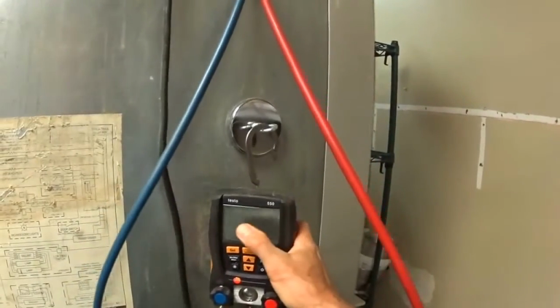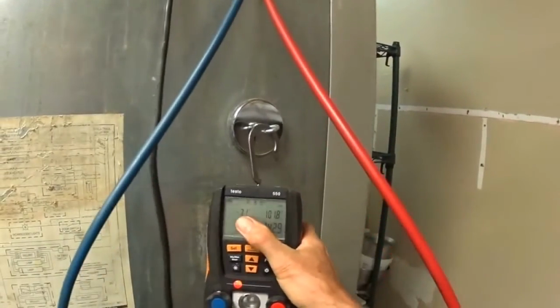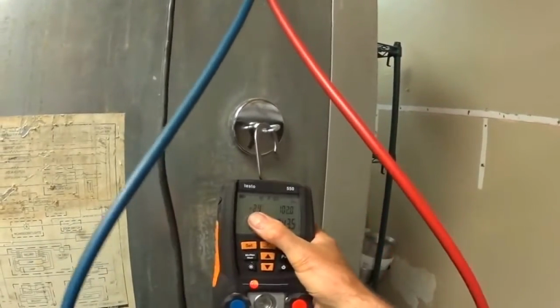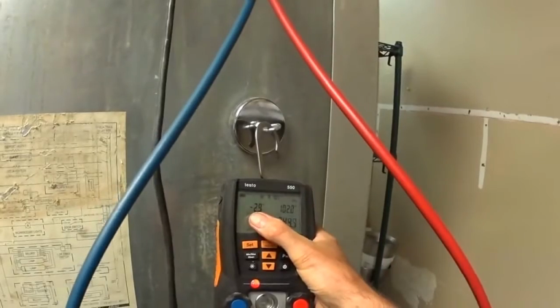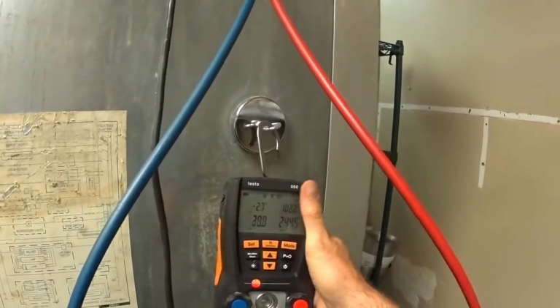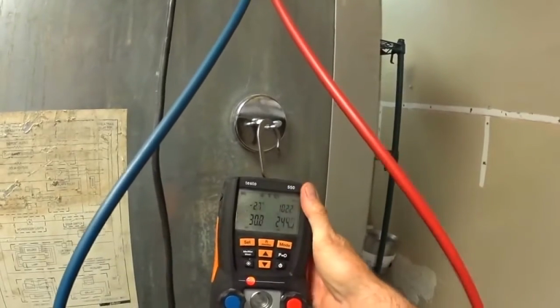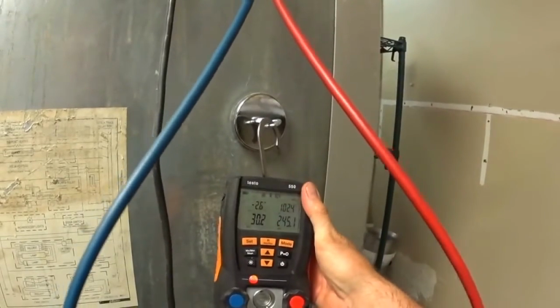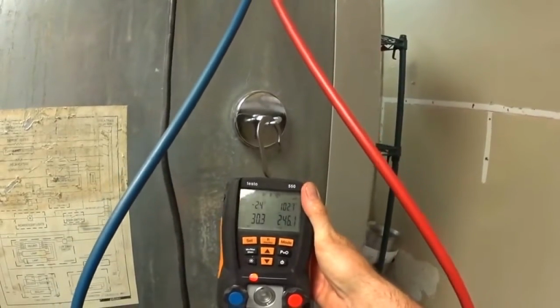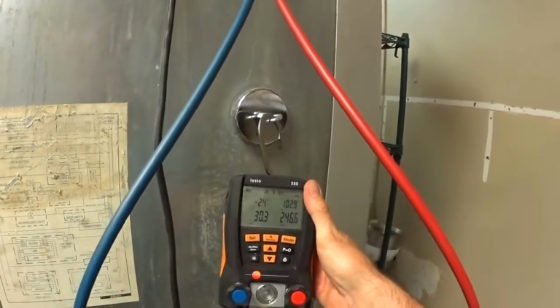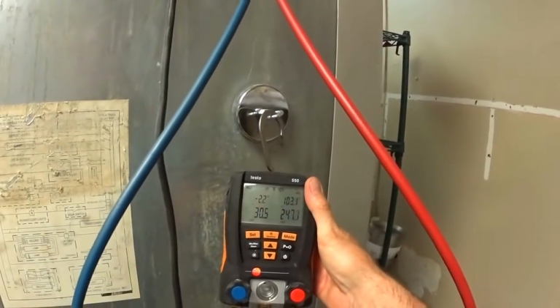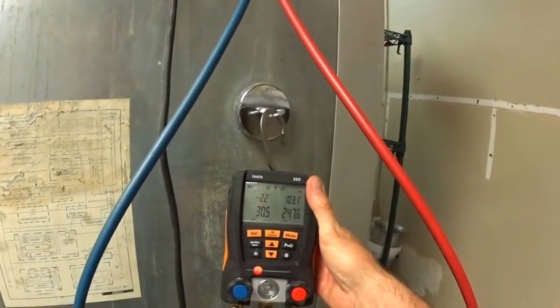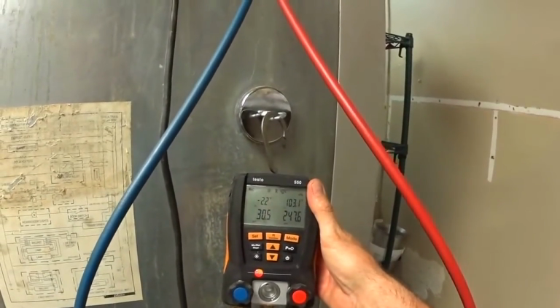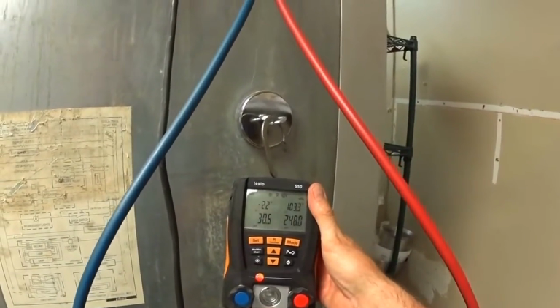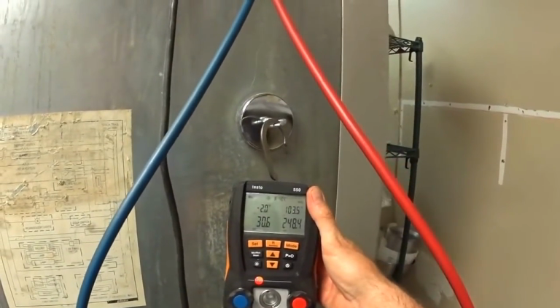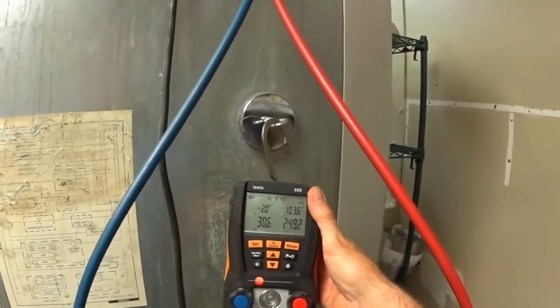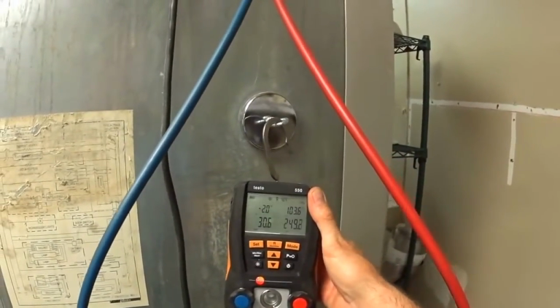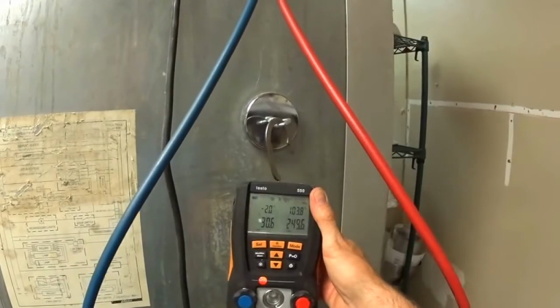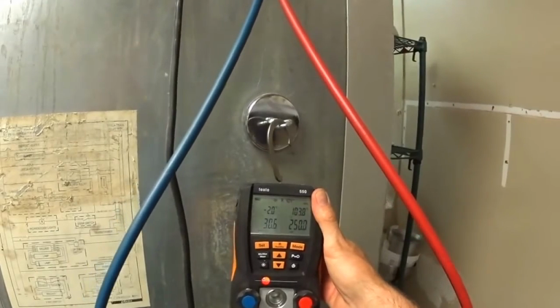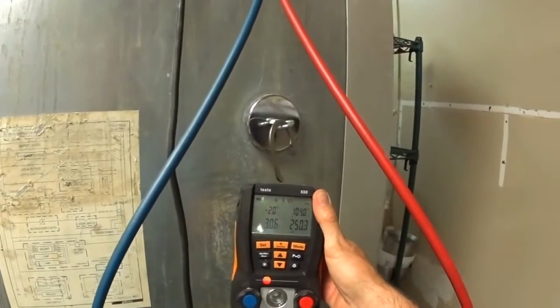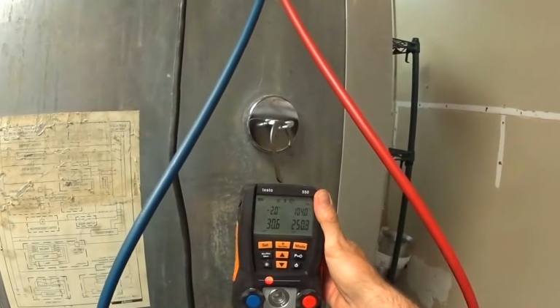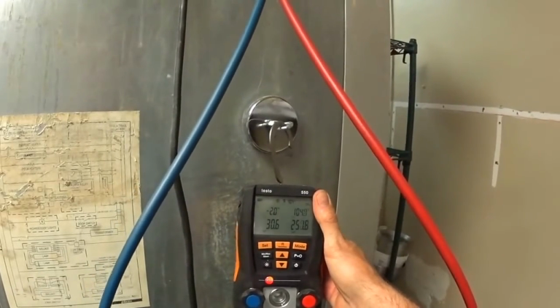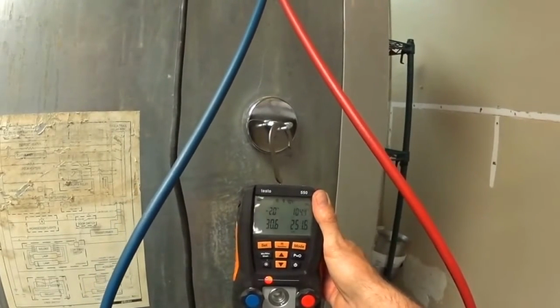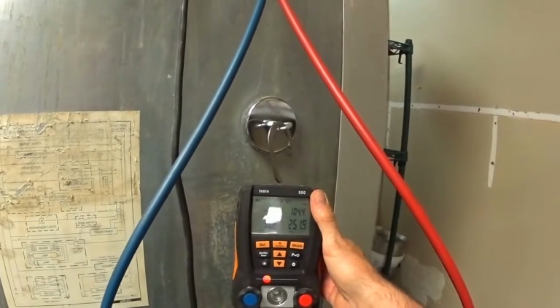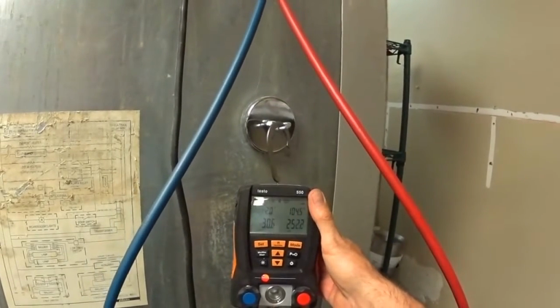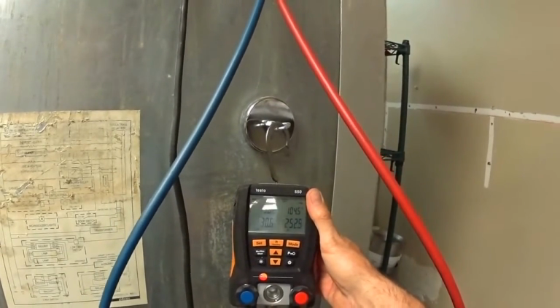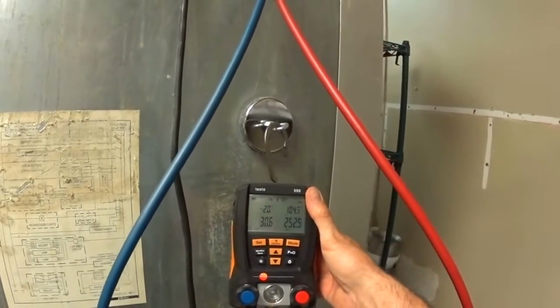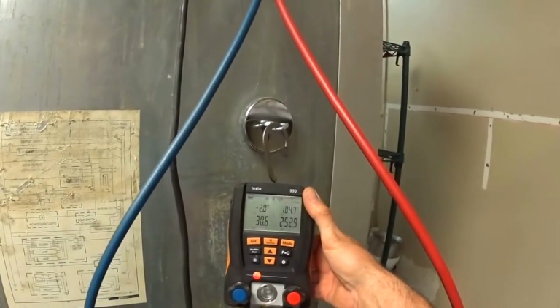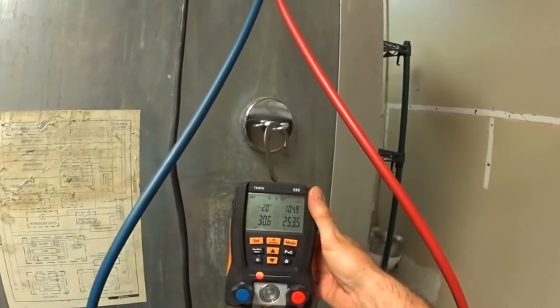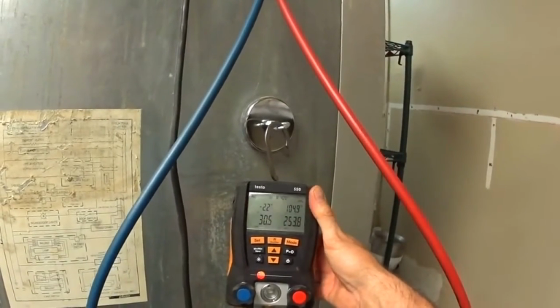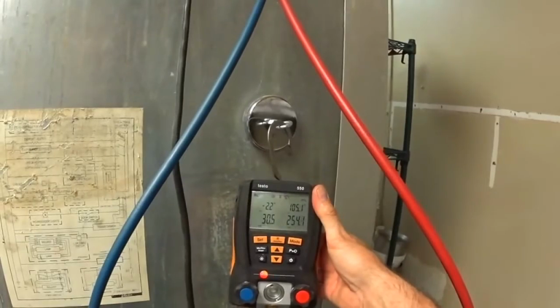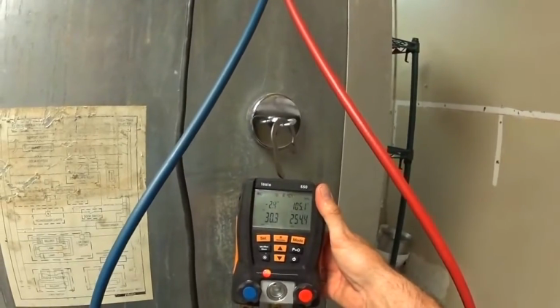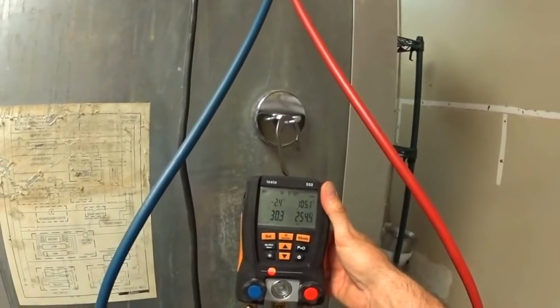Our evaporator — it's a freezer — it's at minus two right now. We're just starting up, so it'll be a while before it gets down colder, but it's much better than it was.